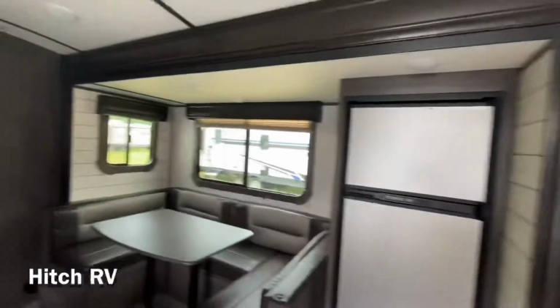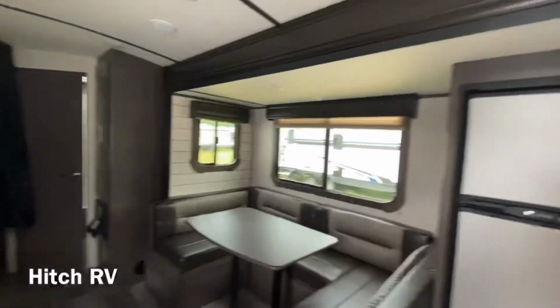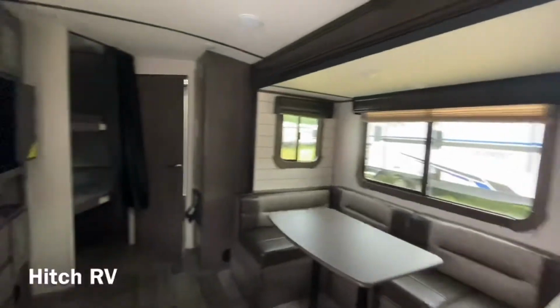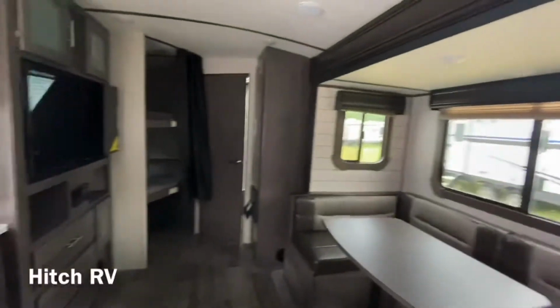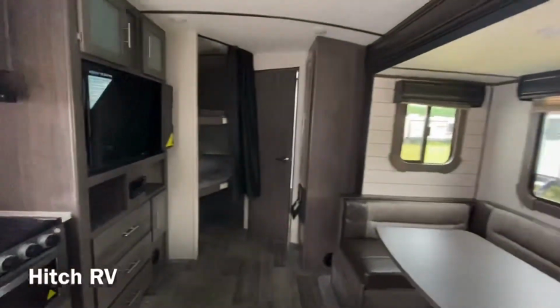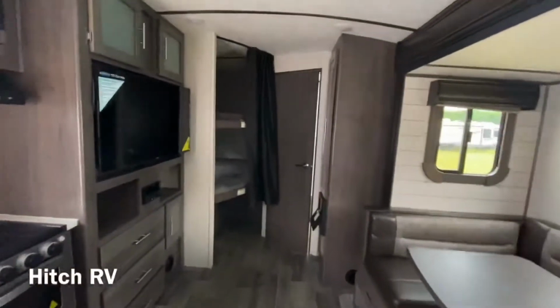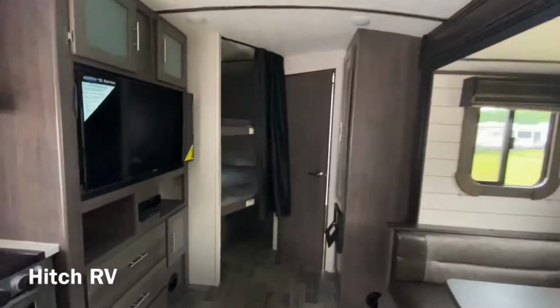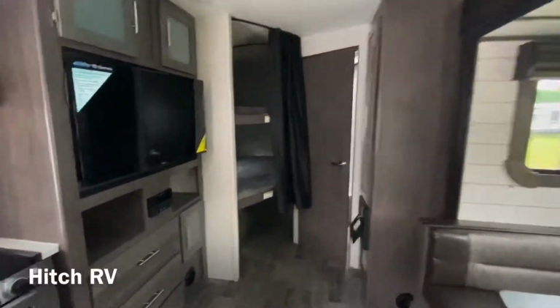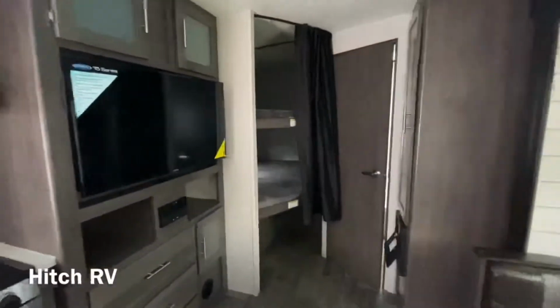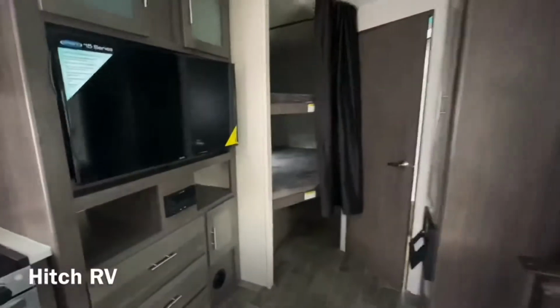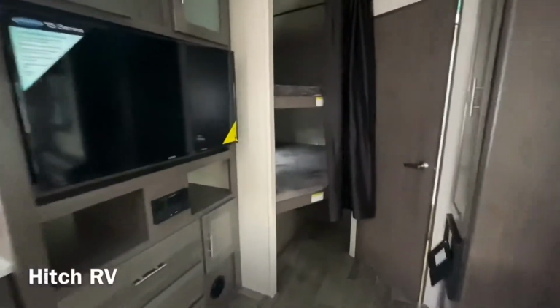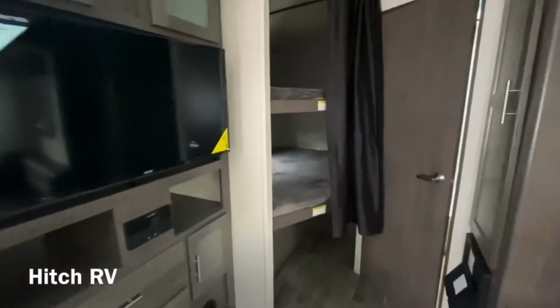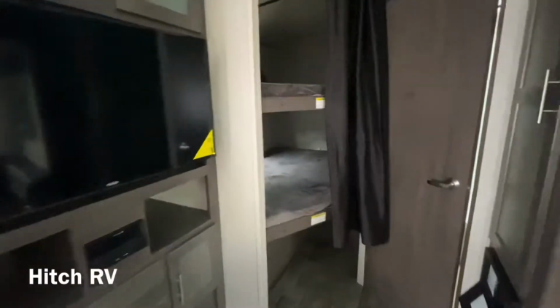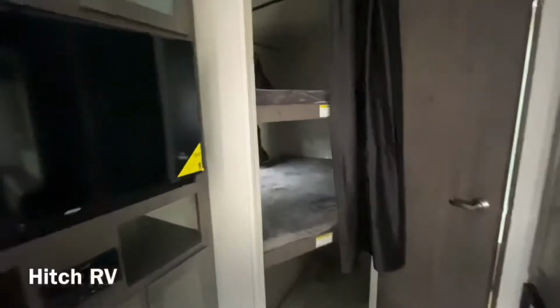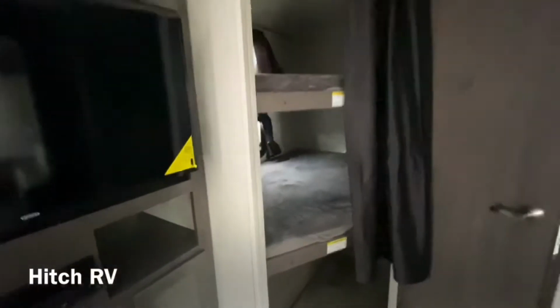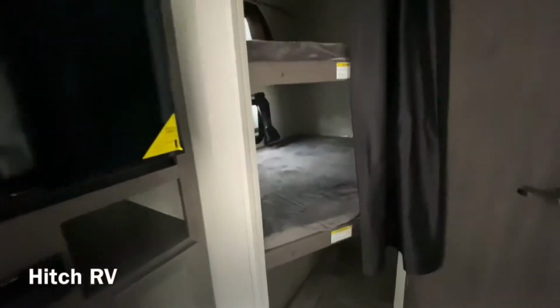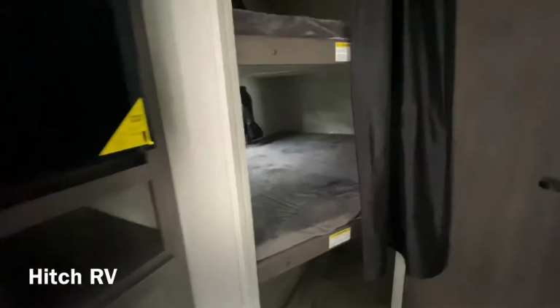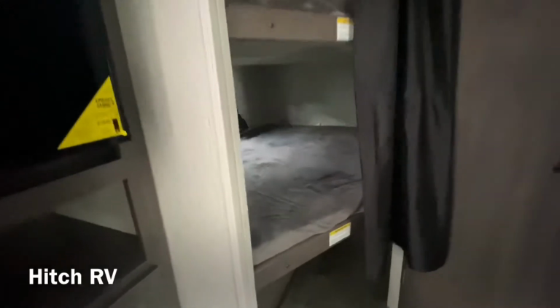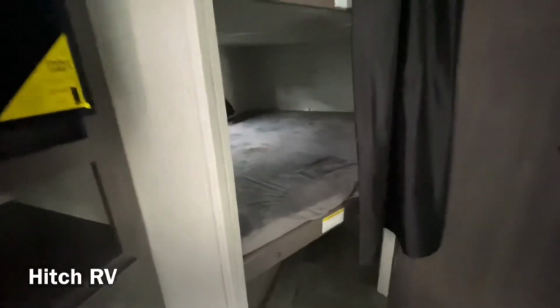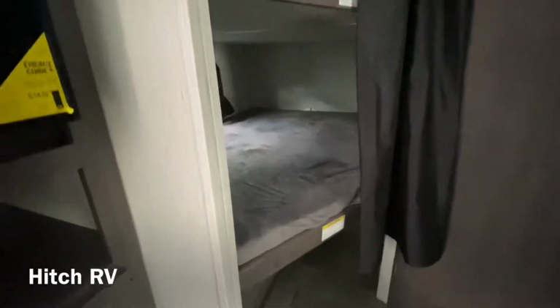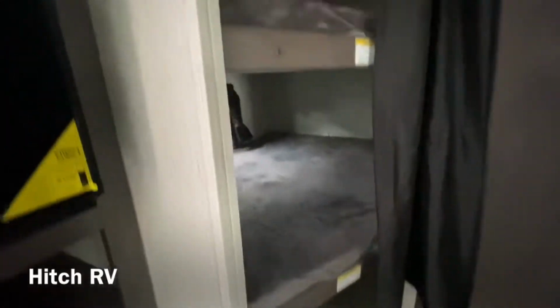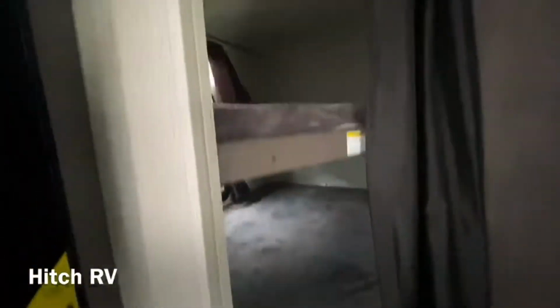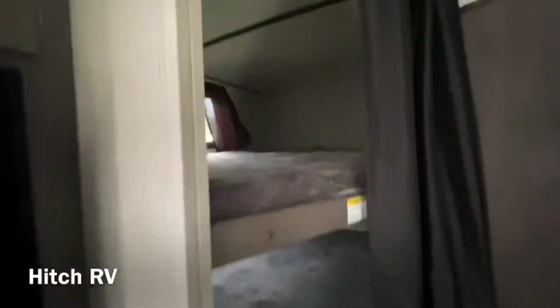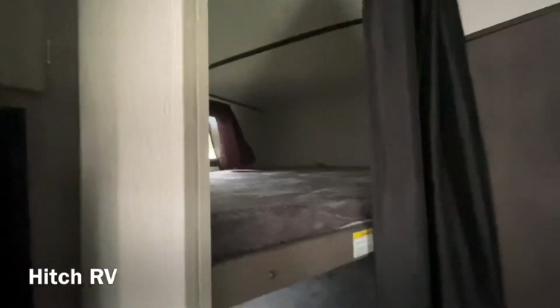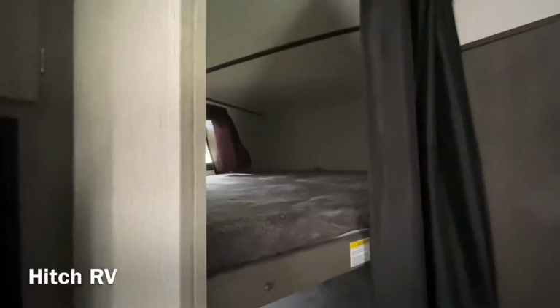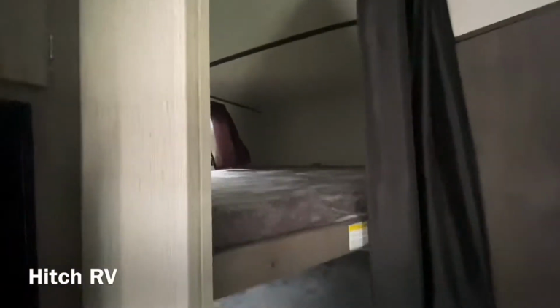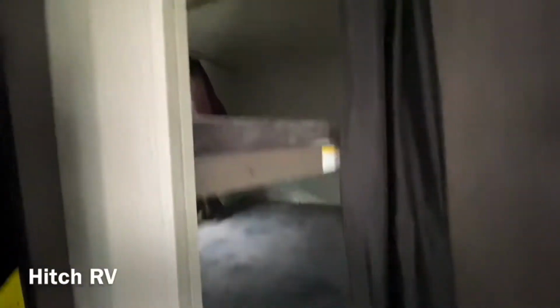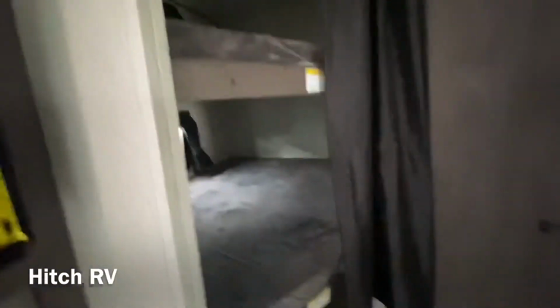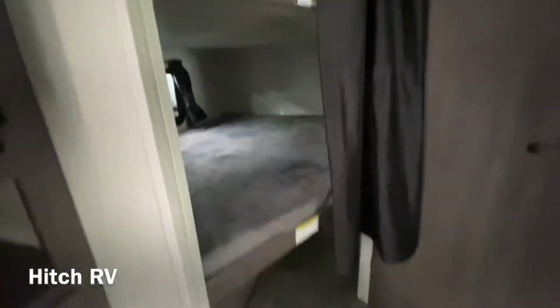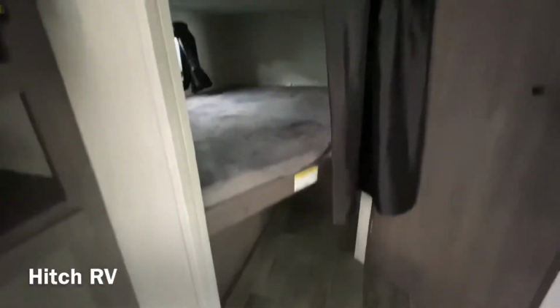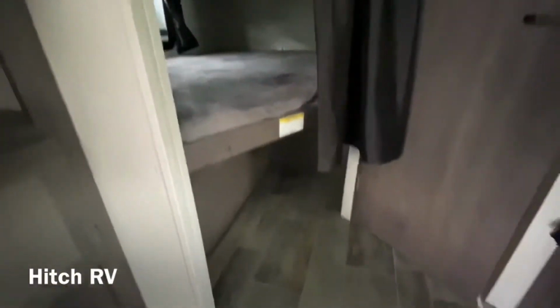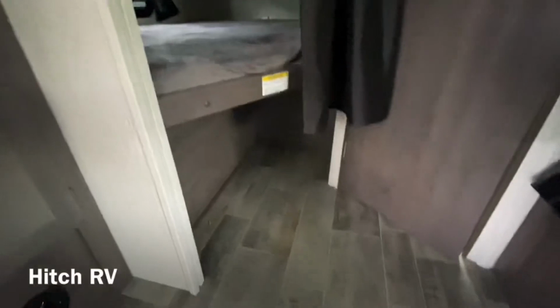Coming into the back we'll check out our bunk area. There are two oversized bunks in this unit with some storage space down below.